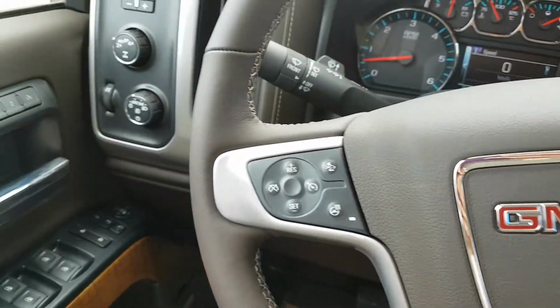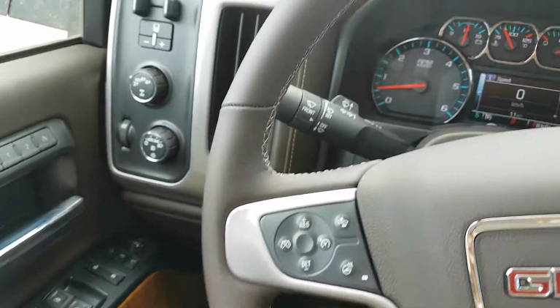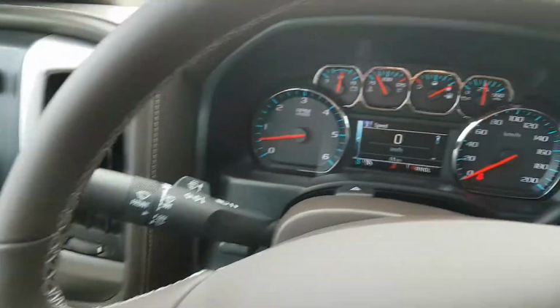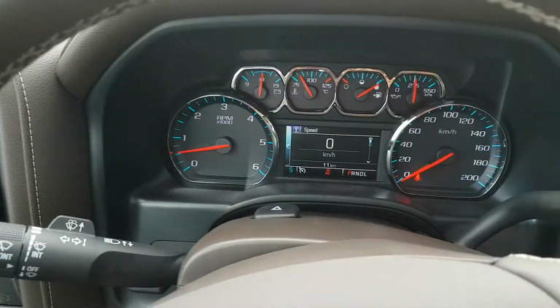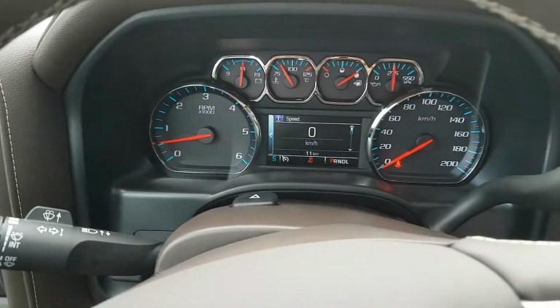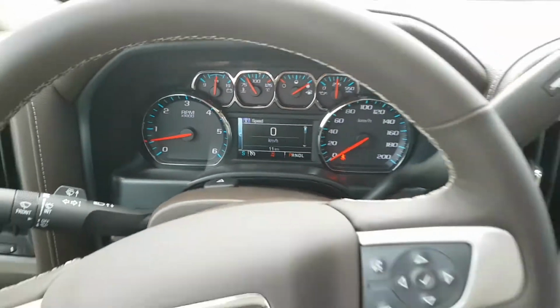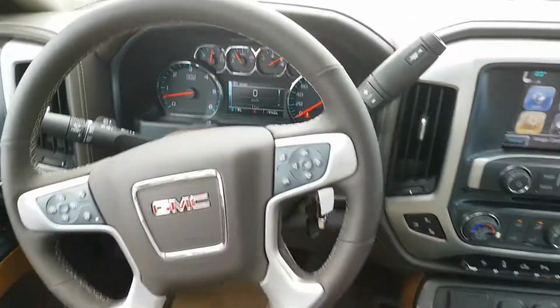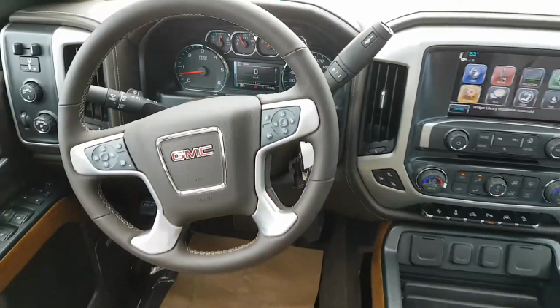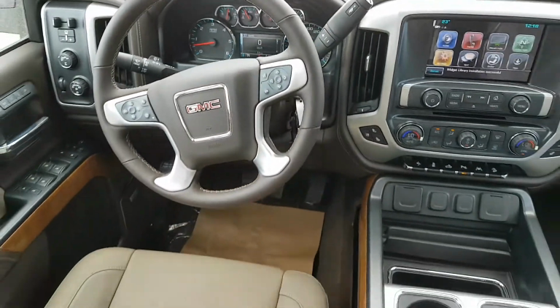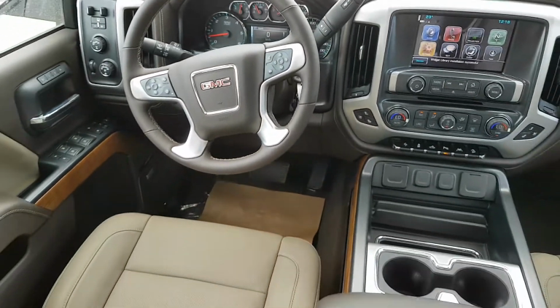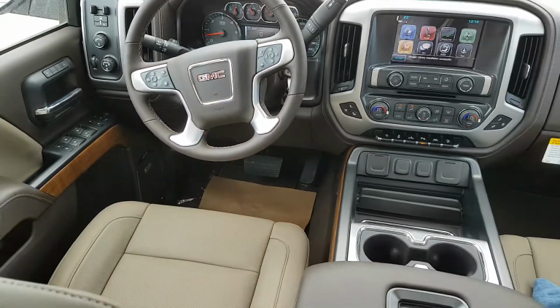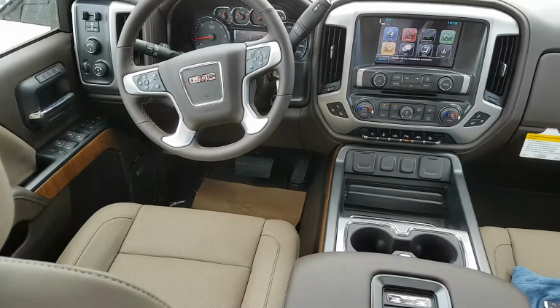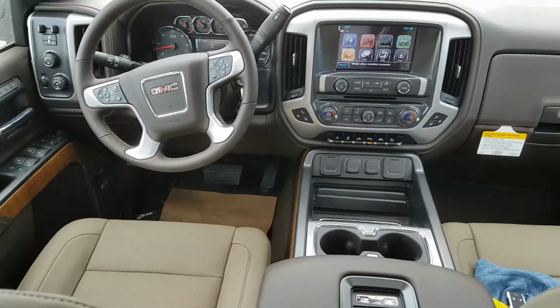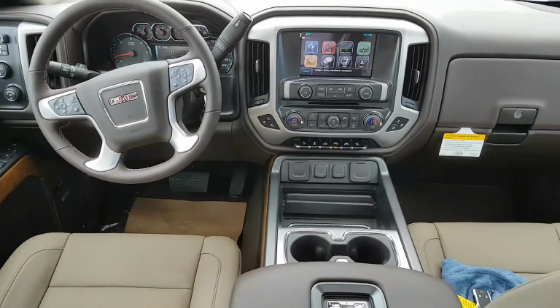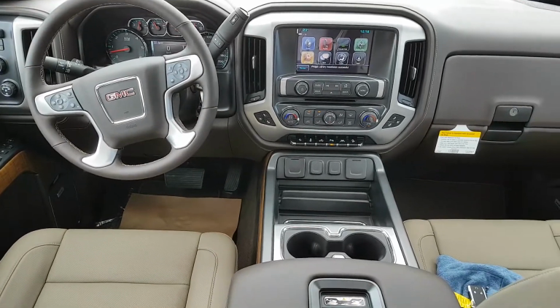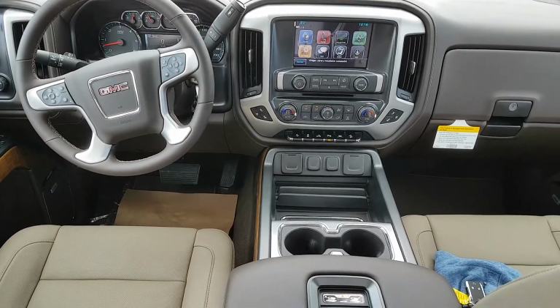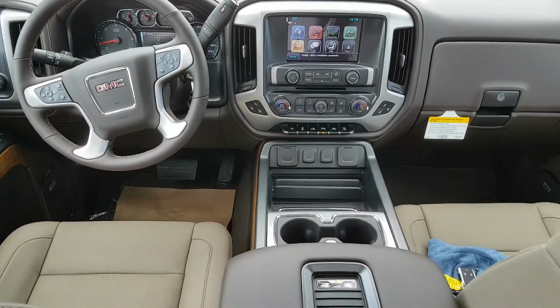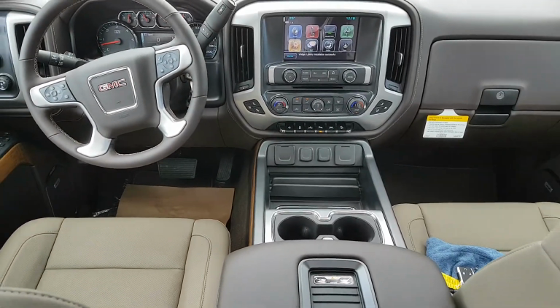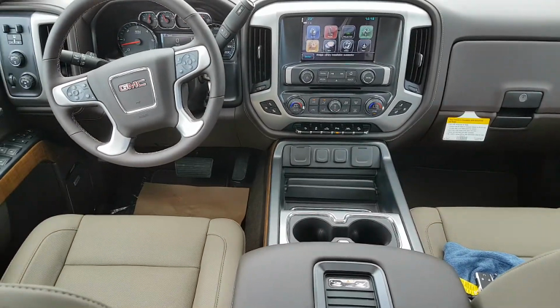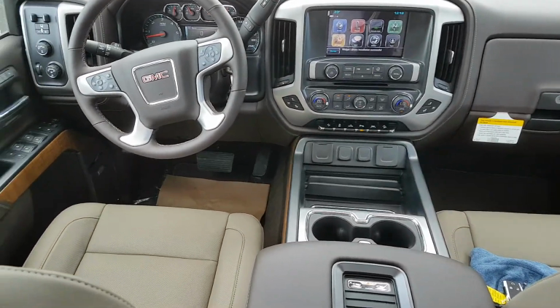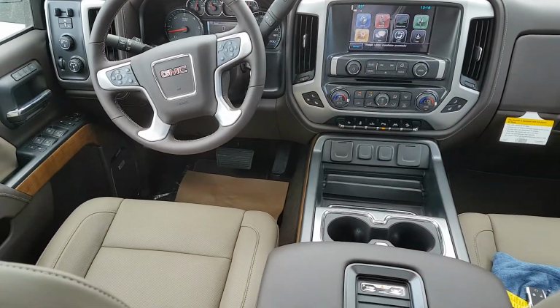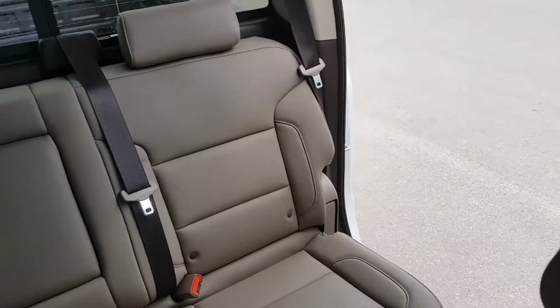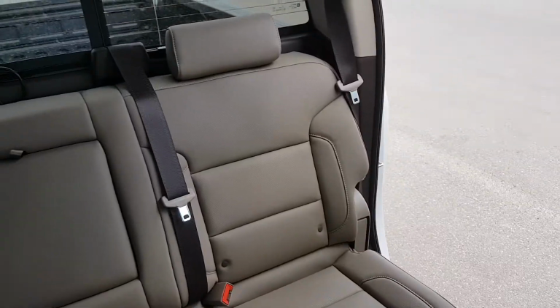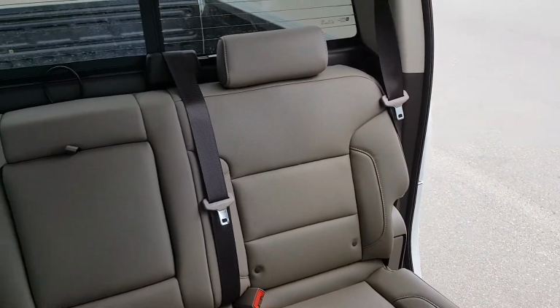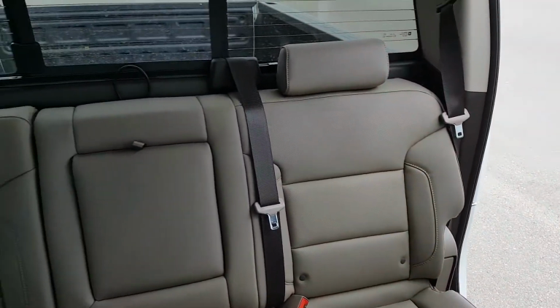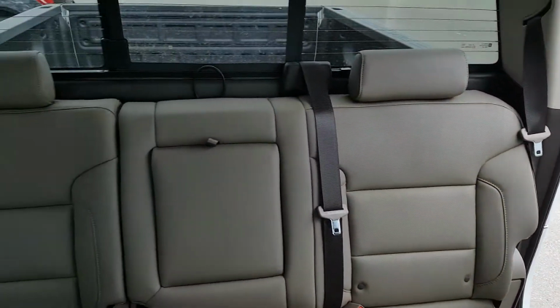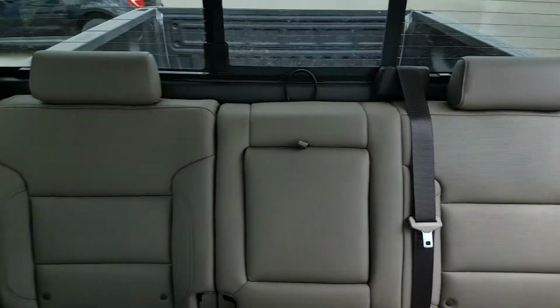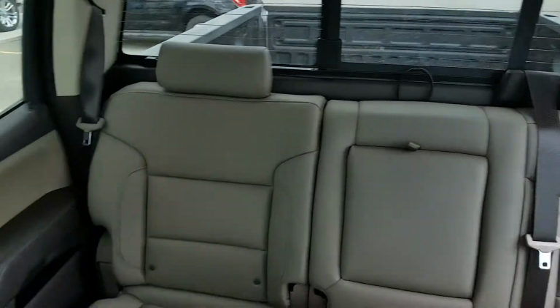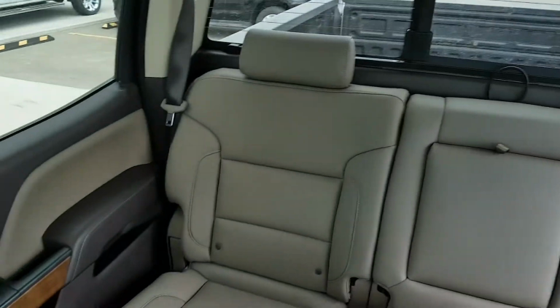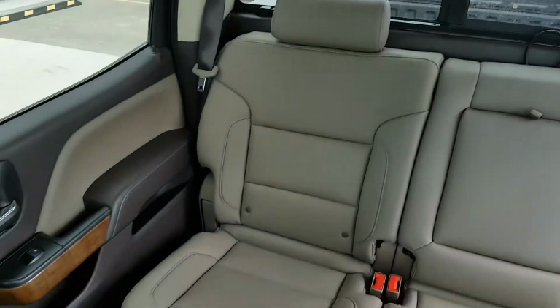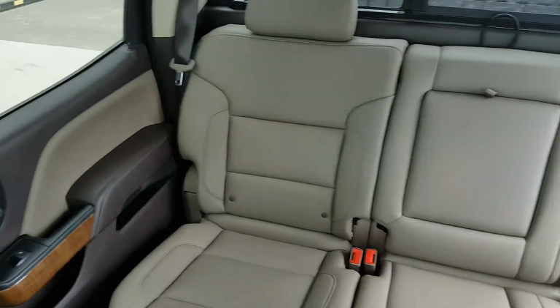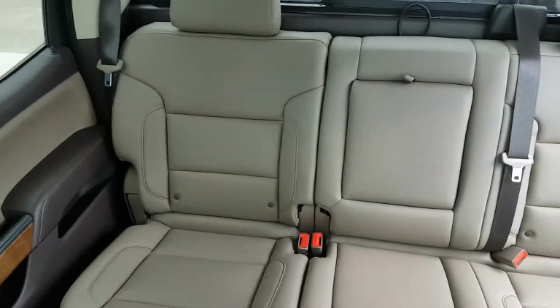If you're in the market for a fully loaded half ton truck, give us a call today. Scoogle Motors, 403-553-3311, or visit us on the web at ScoogleMotors.com.